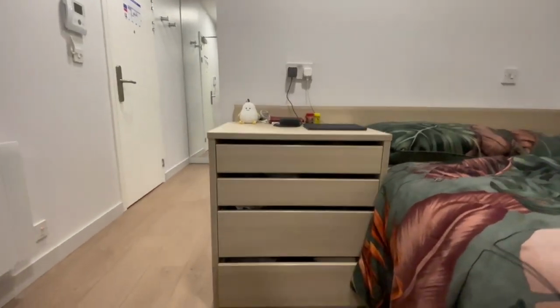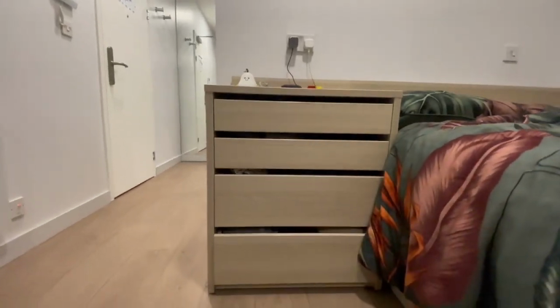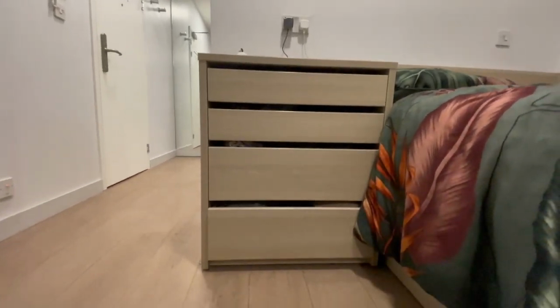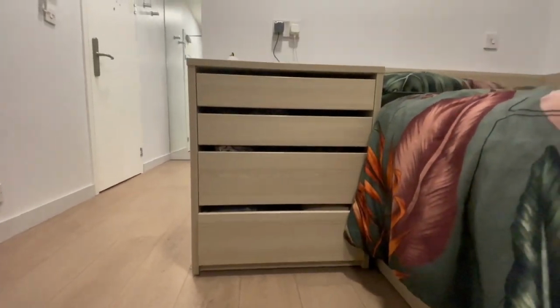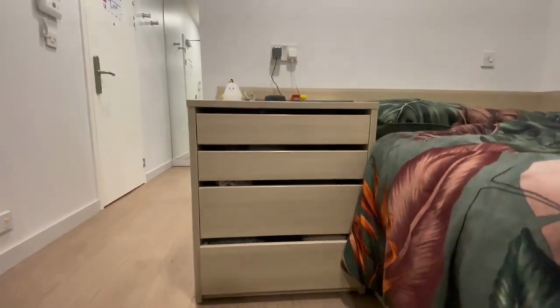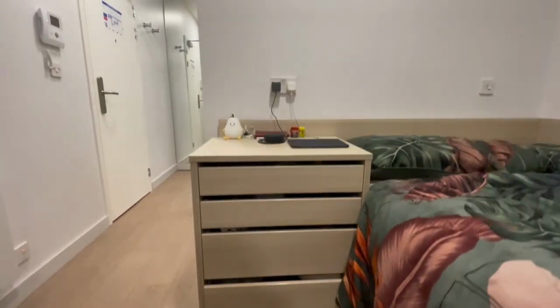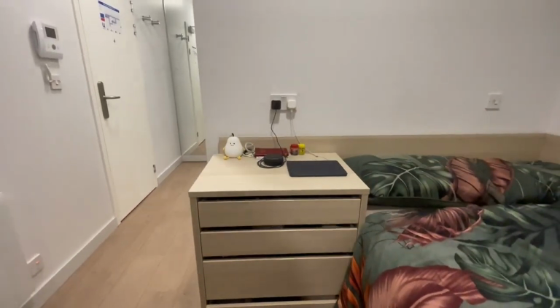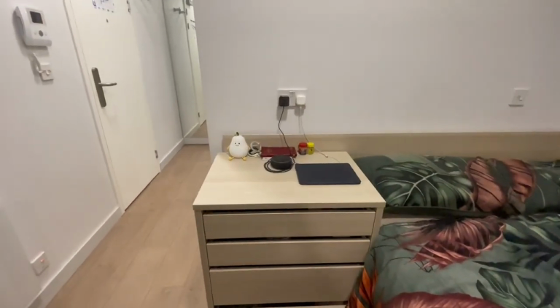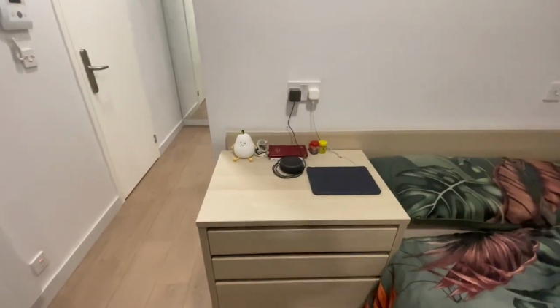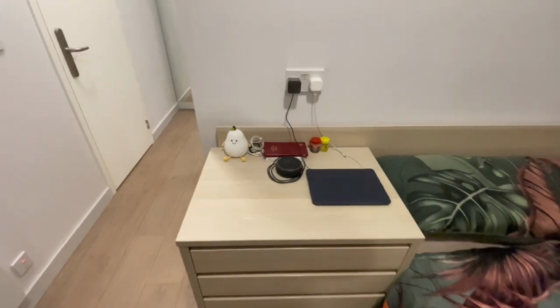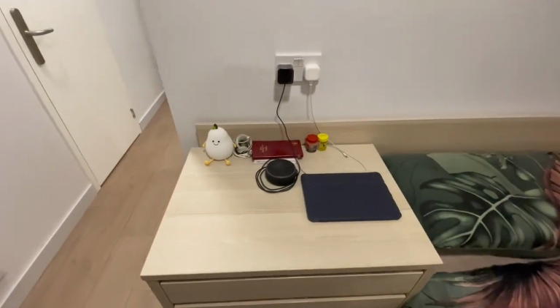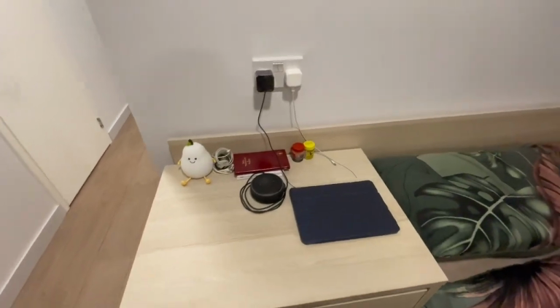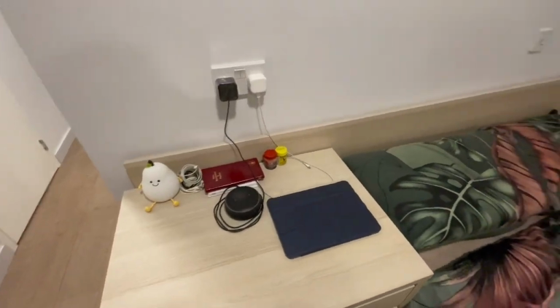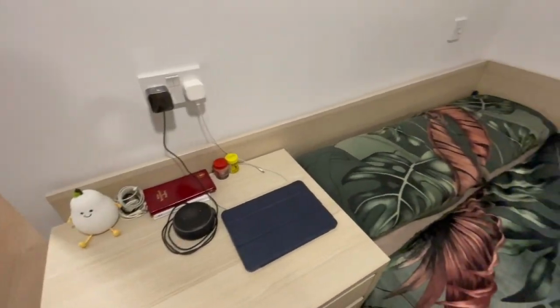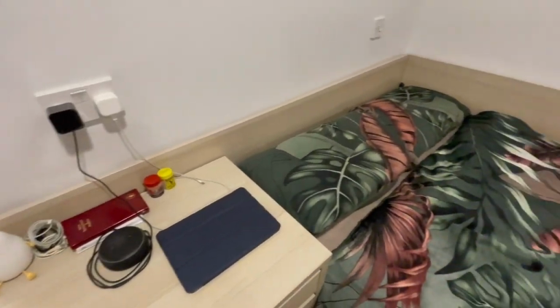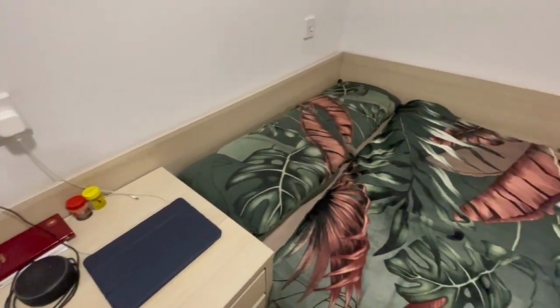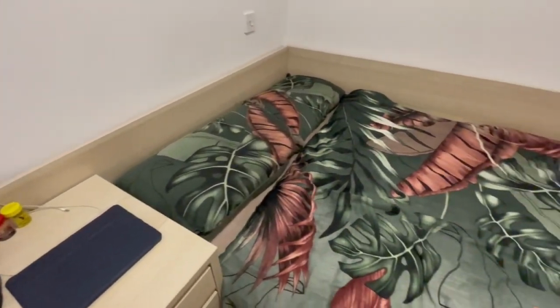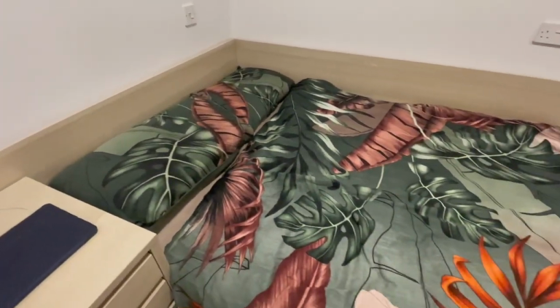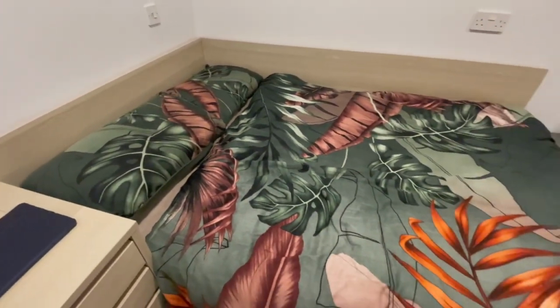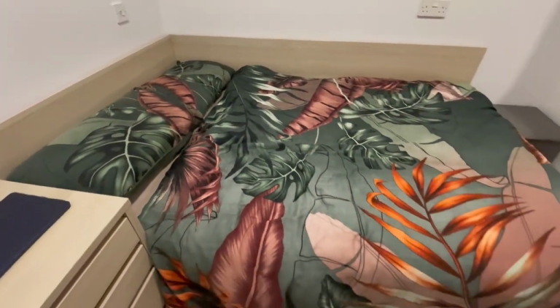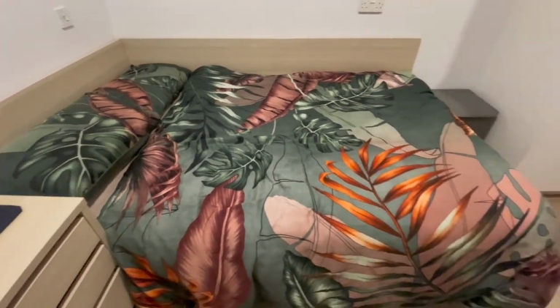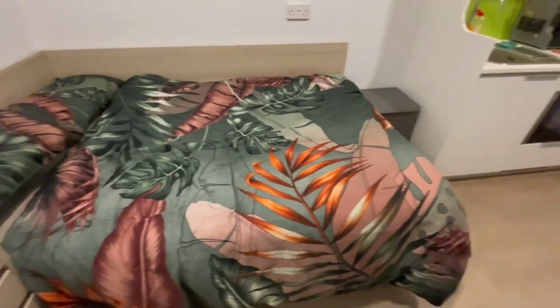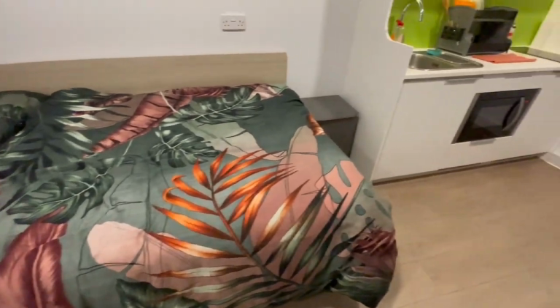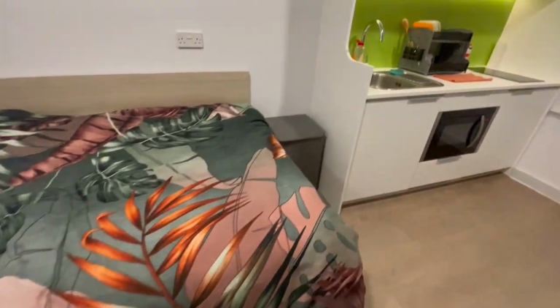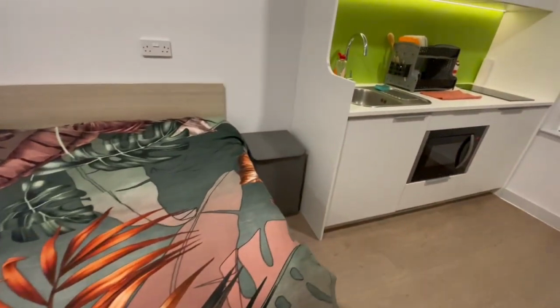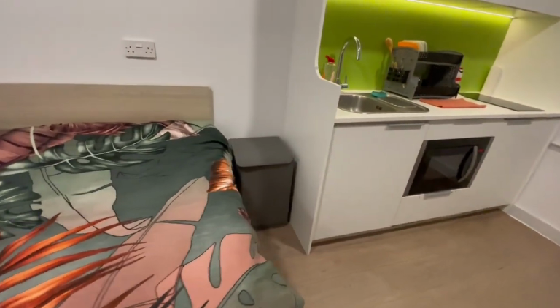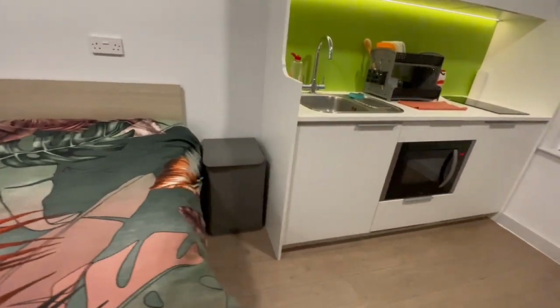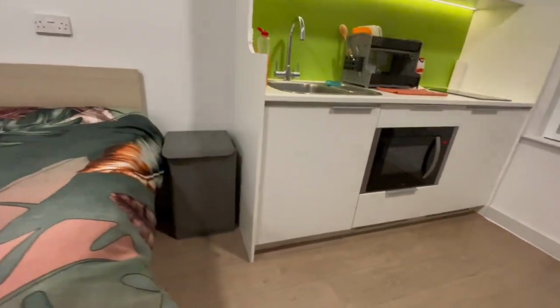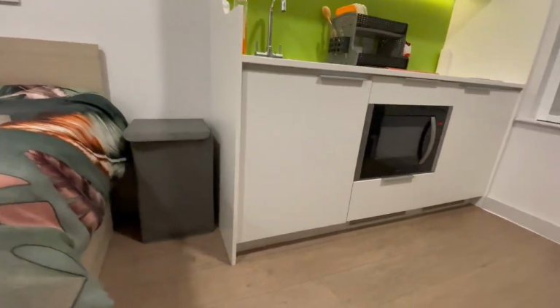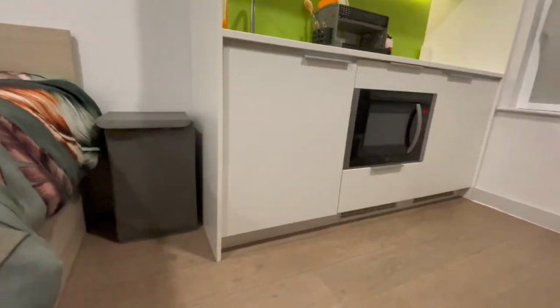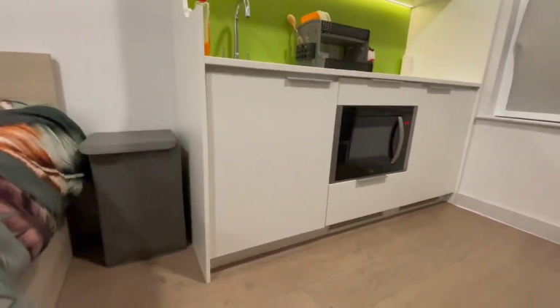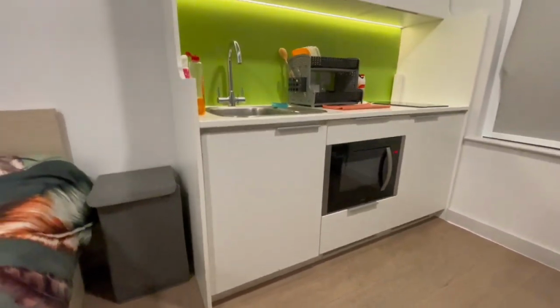My bed is a double bed and next to it is a drawer where I keep my folded clothes. I also keep my lamp and other things that I need close to me on it. Between my bed and the kitchen area is a little space where I decided to put my laundry basket.